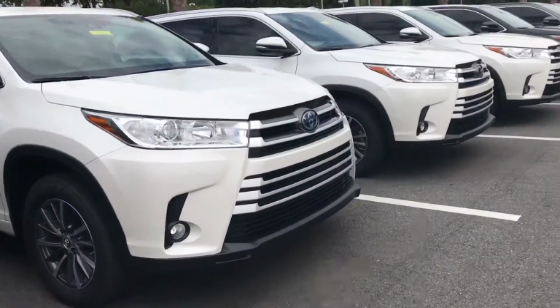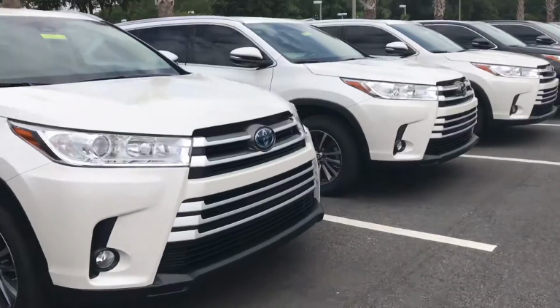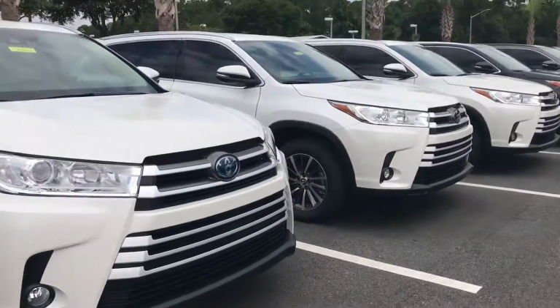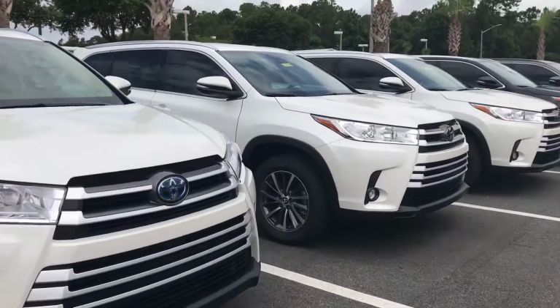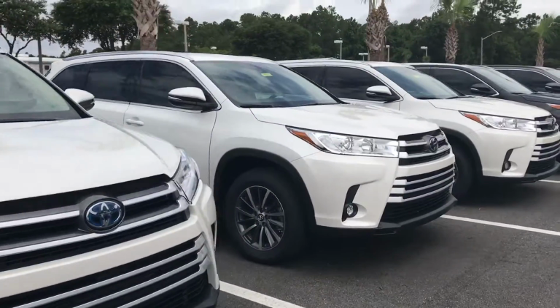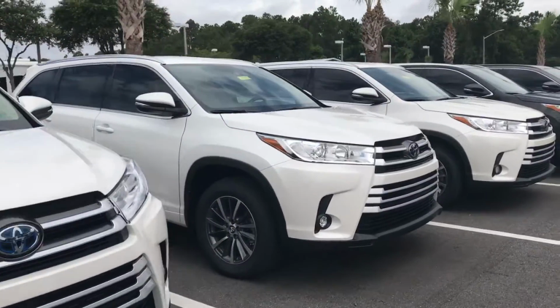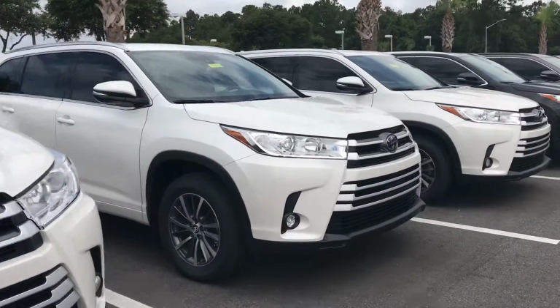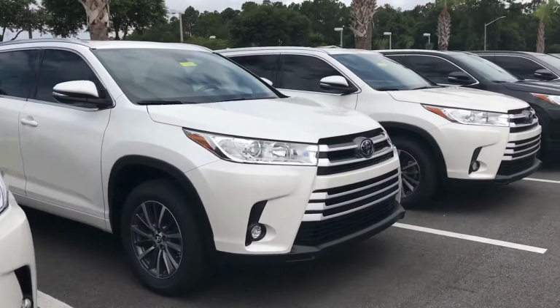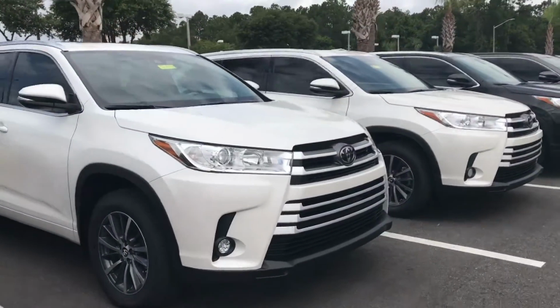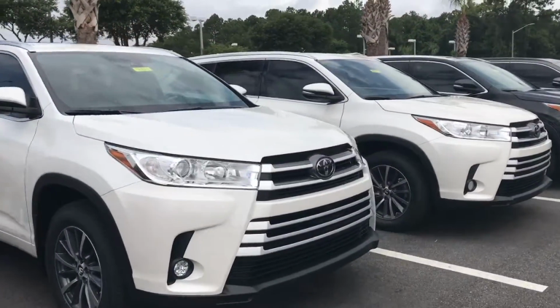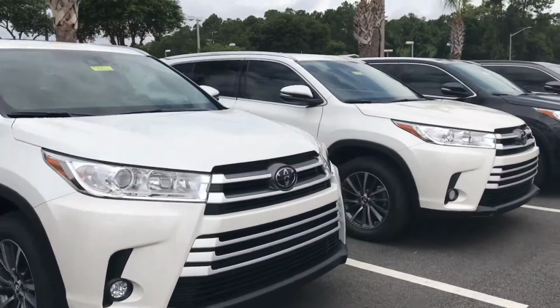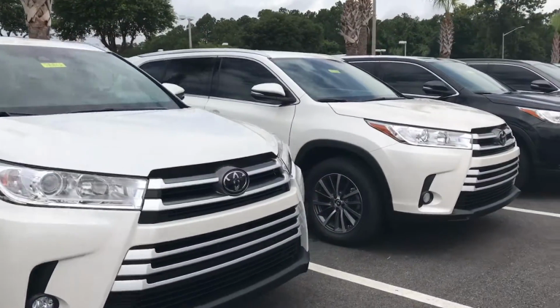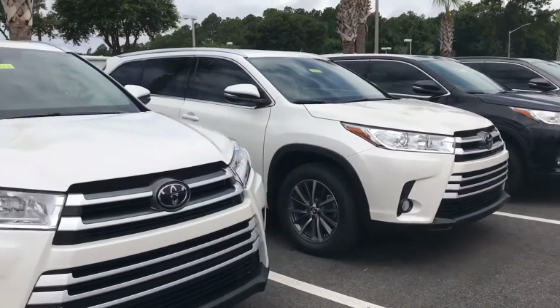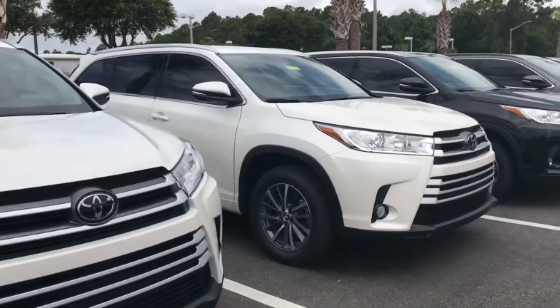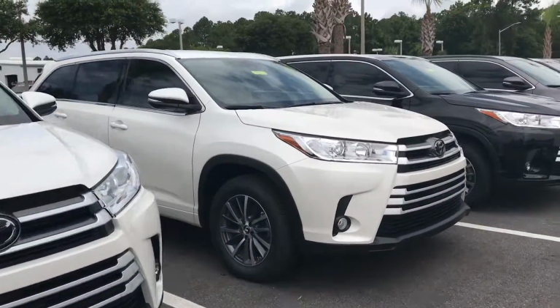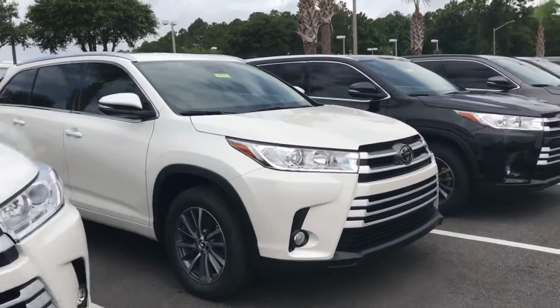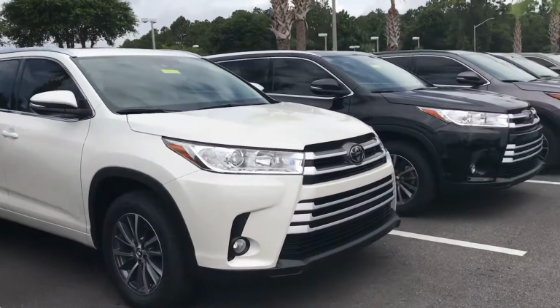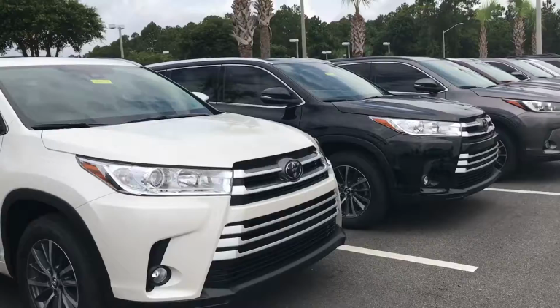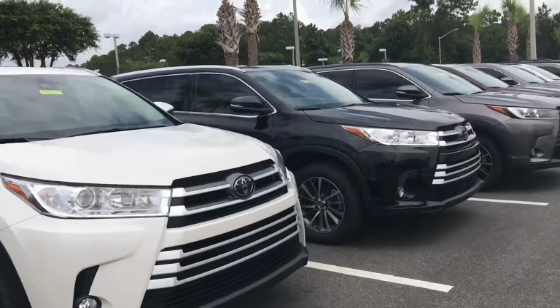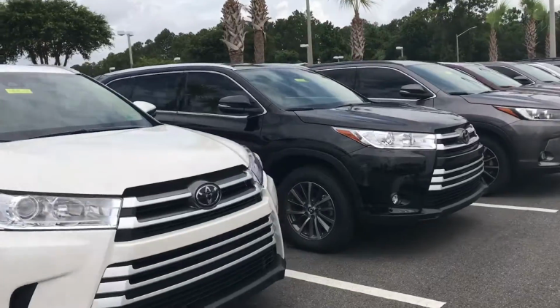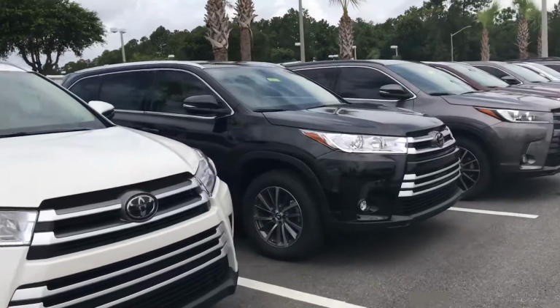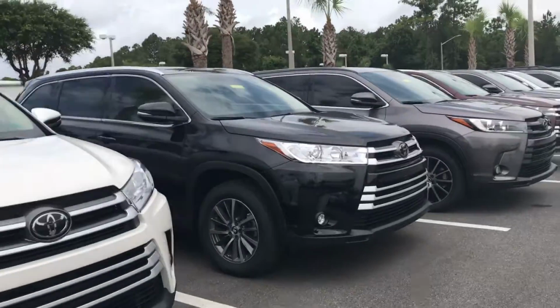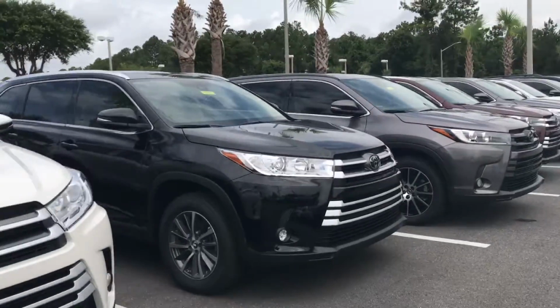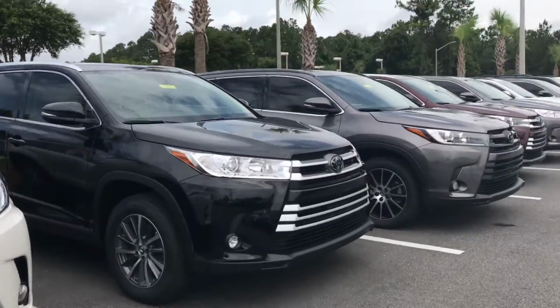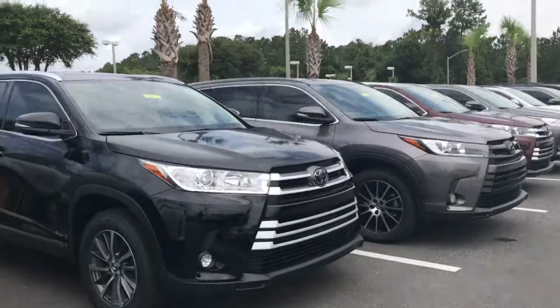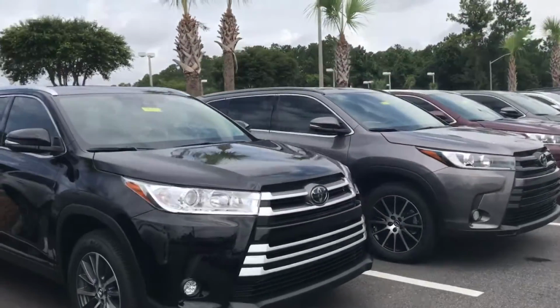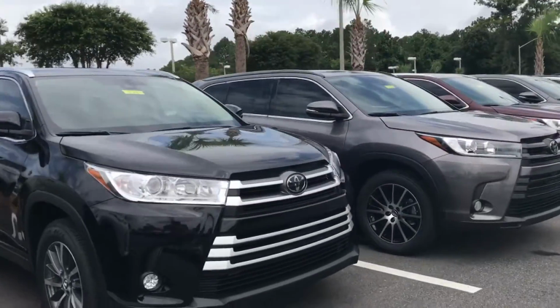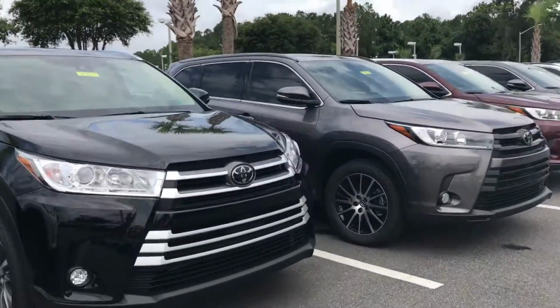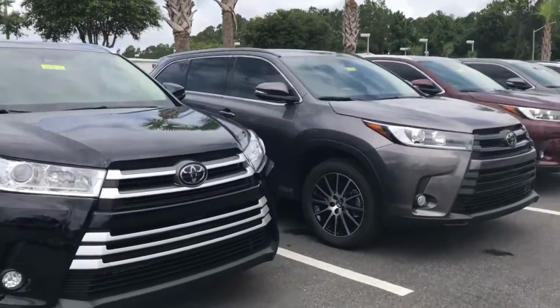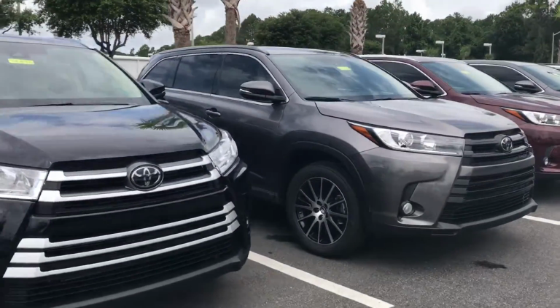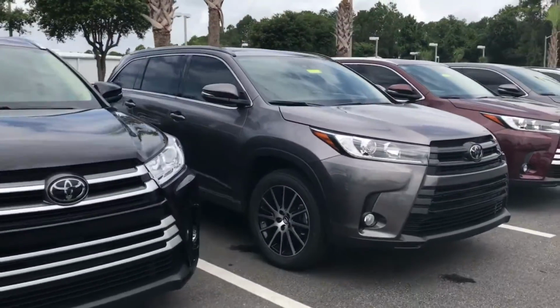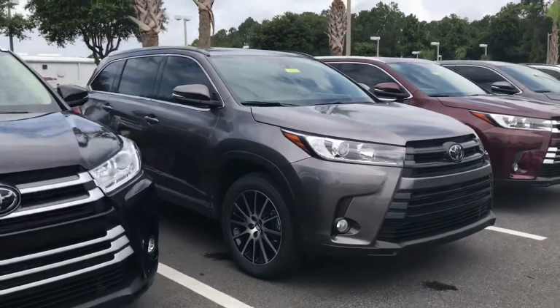Please let me know how I can help. I do have answers to your questions as your product specialist. My job is to make sure that you're well informed, and if you were to make a decision for Toyota, that you get something that suits your needs.